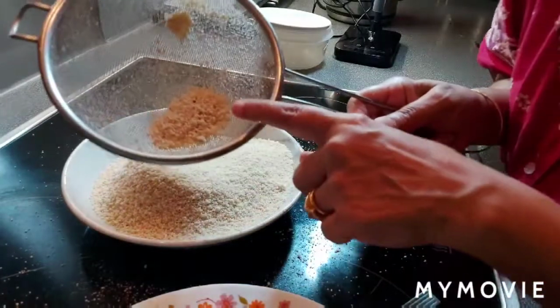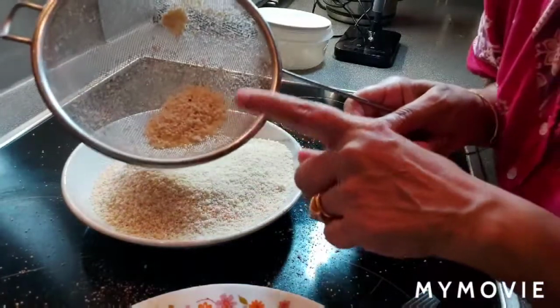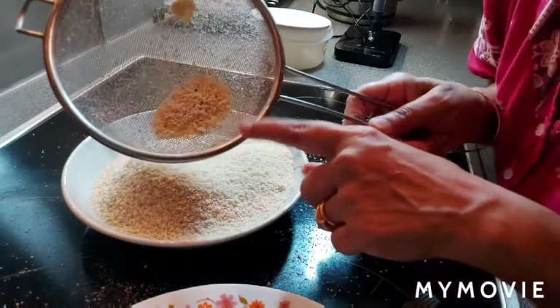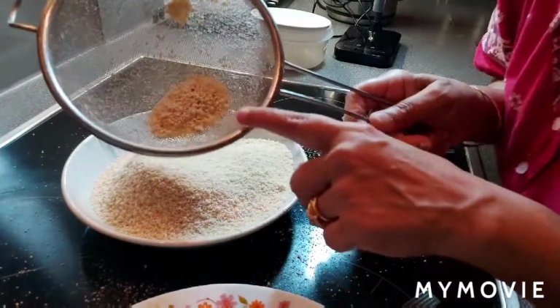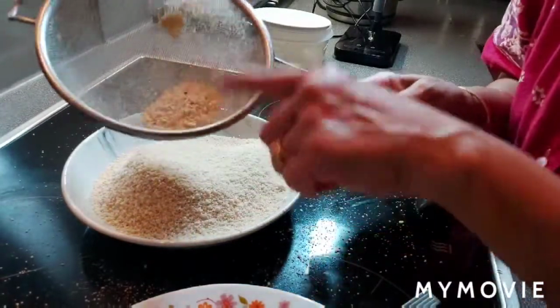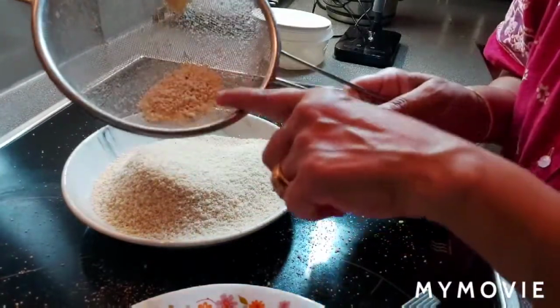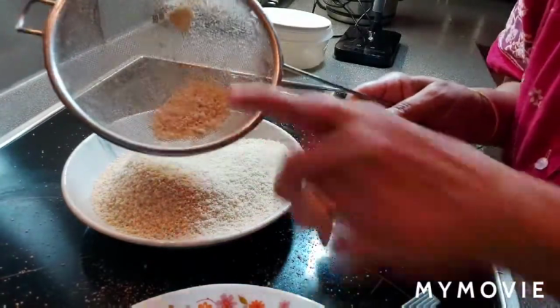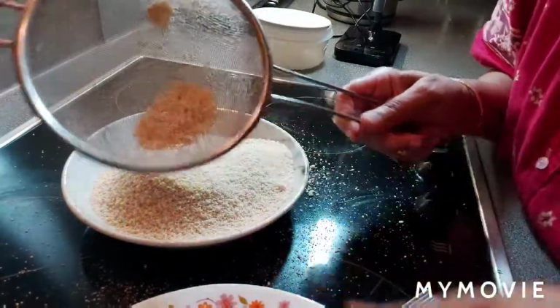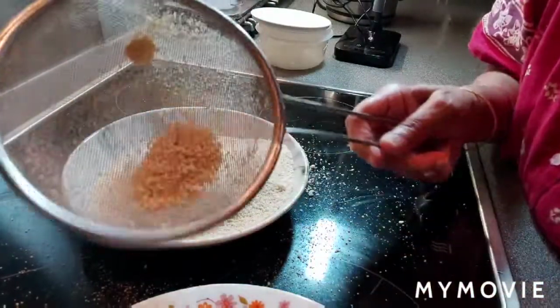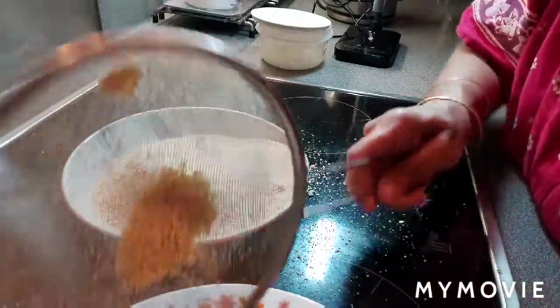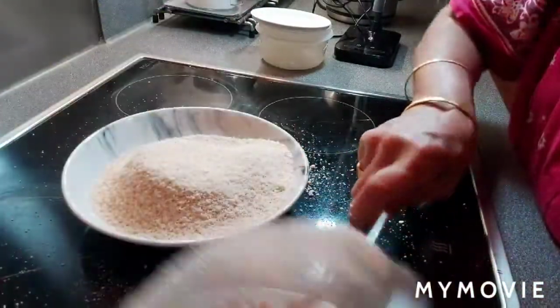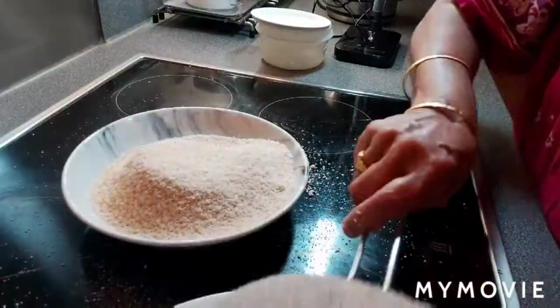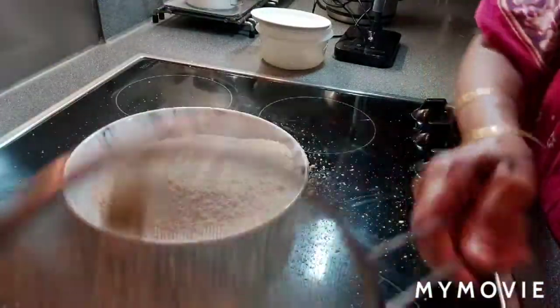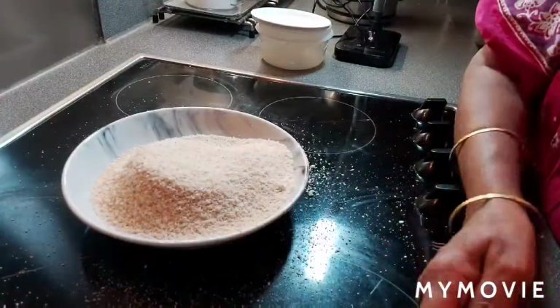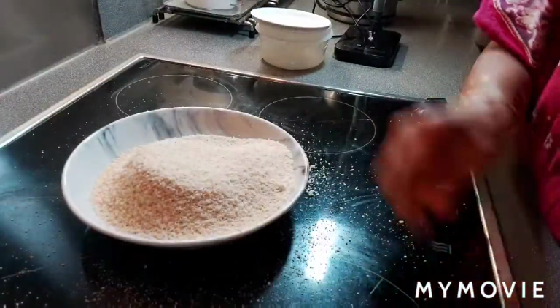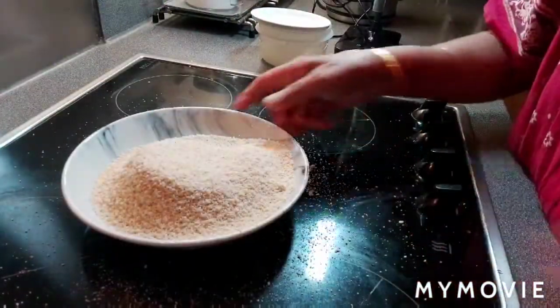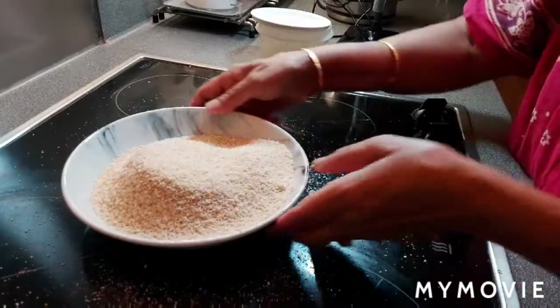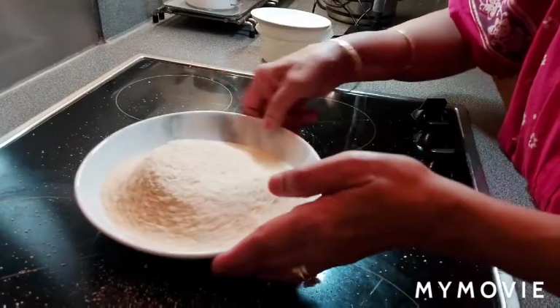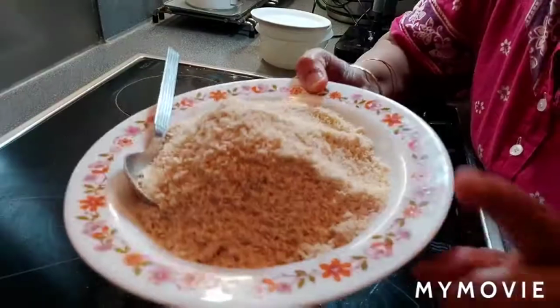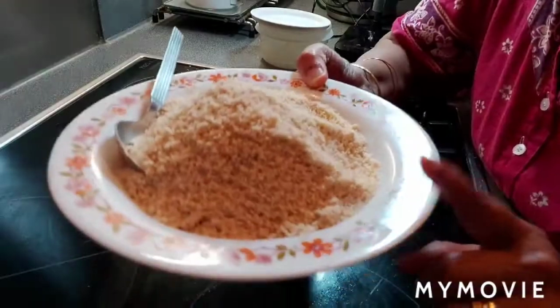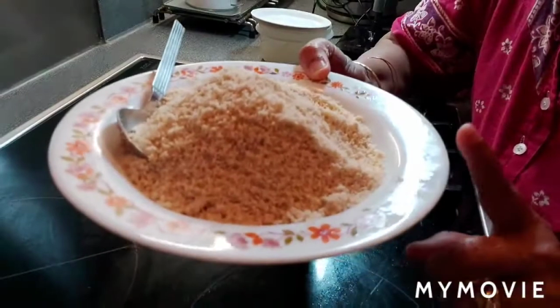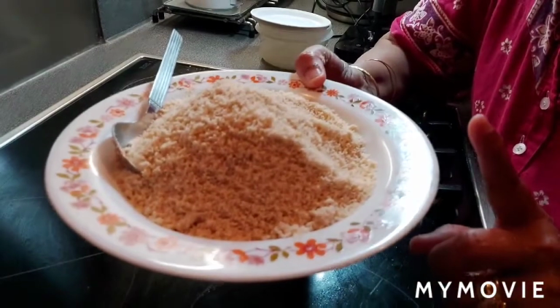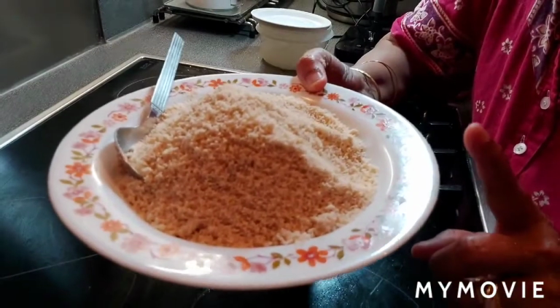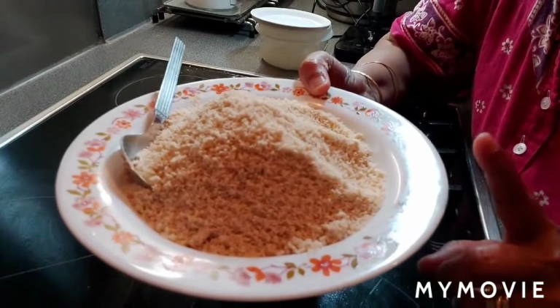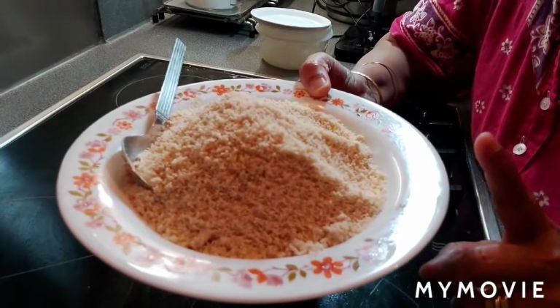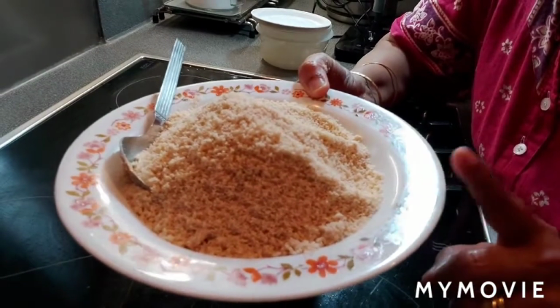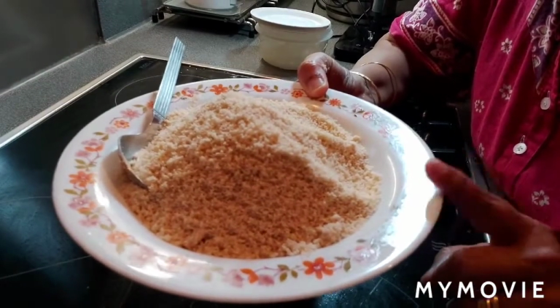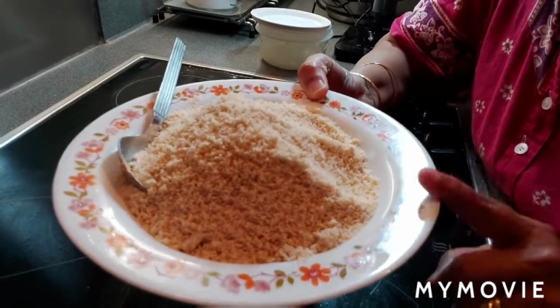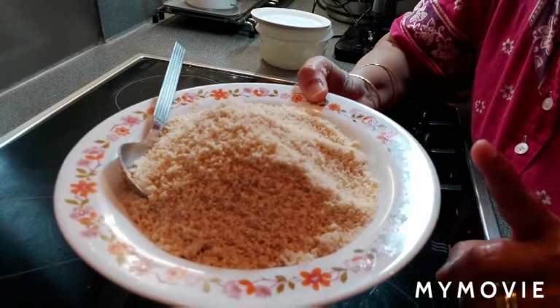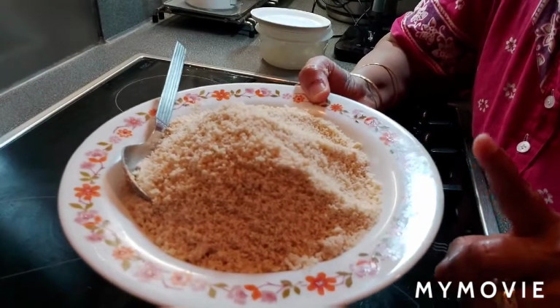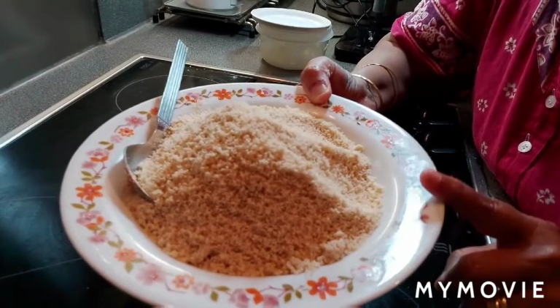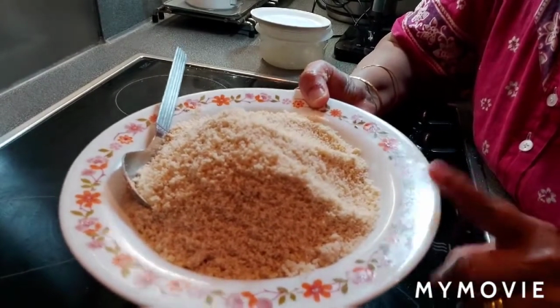There are a little bit of pieces left. You can use those in the curries. Roasted cashew nut powder is ready.